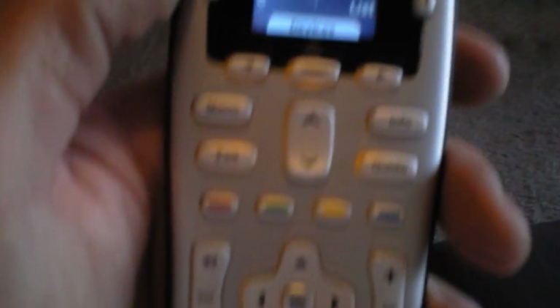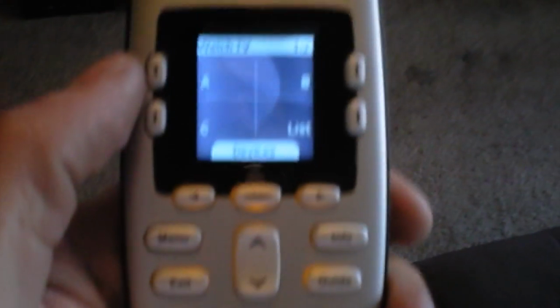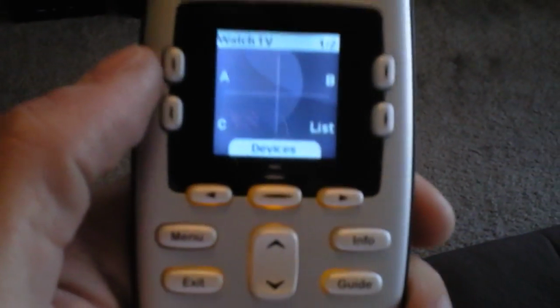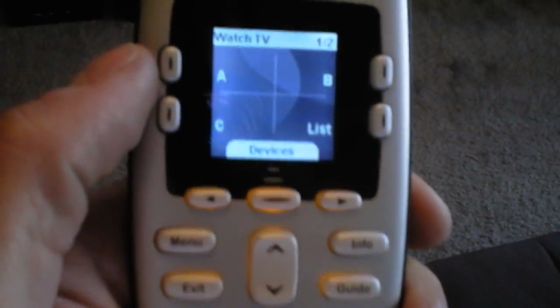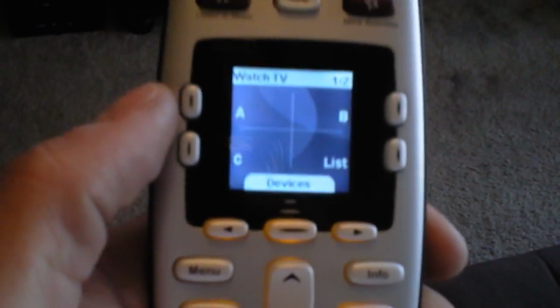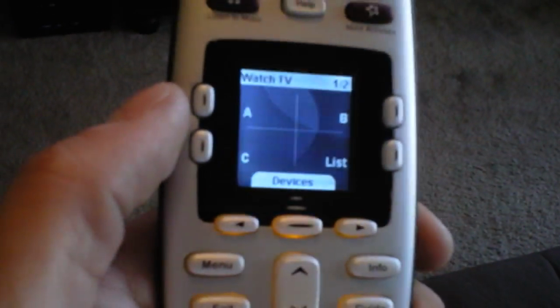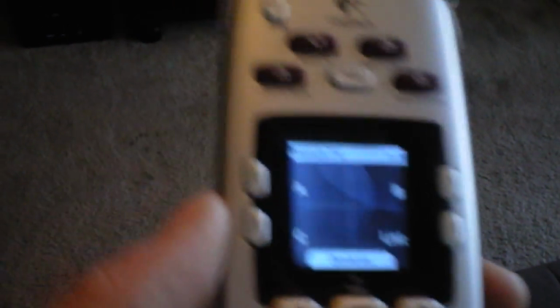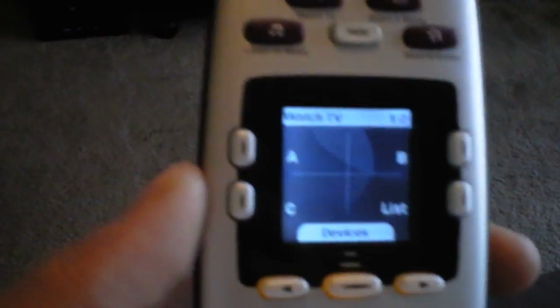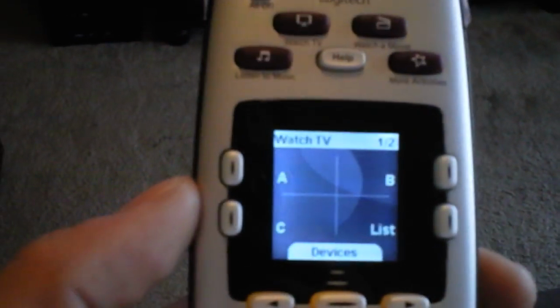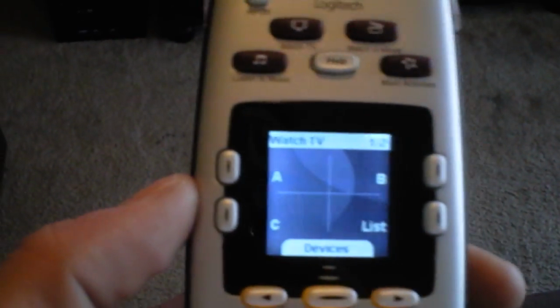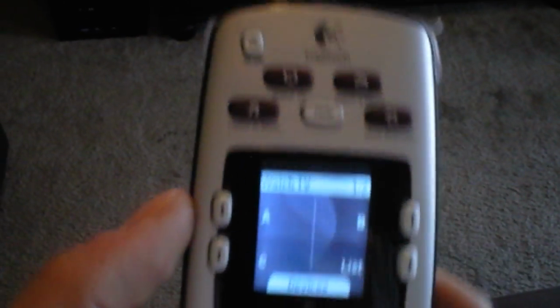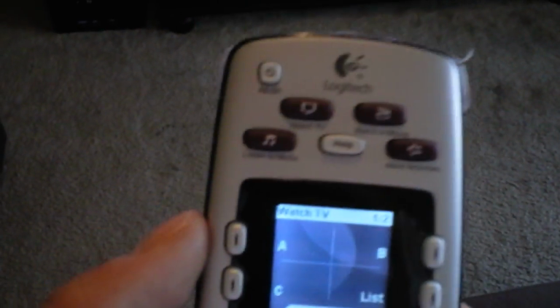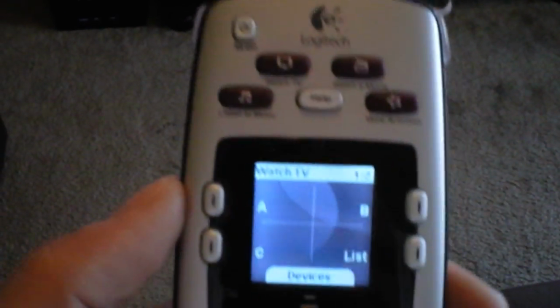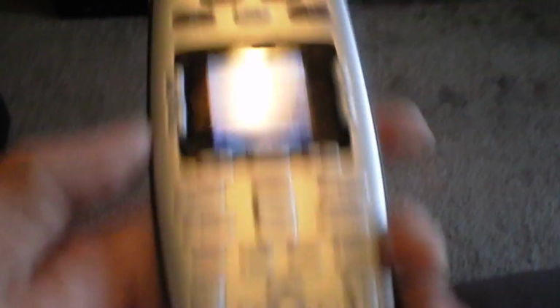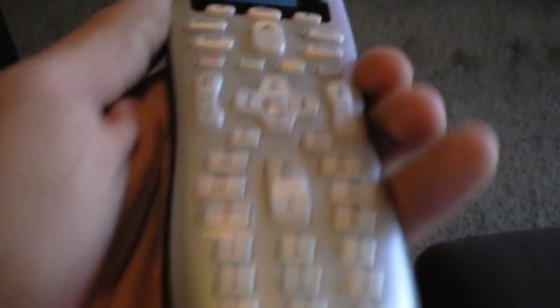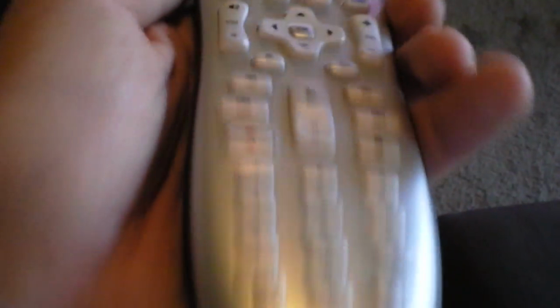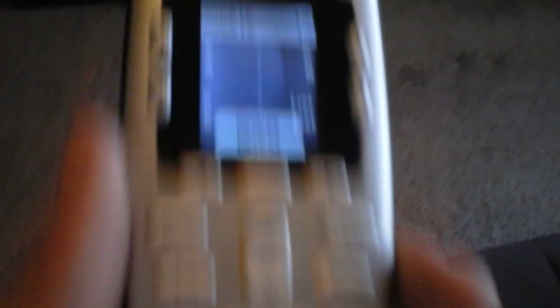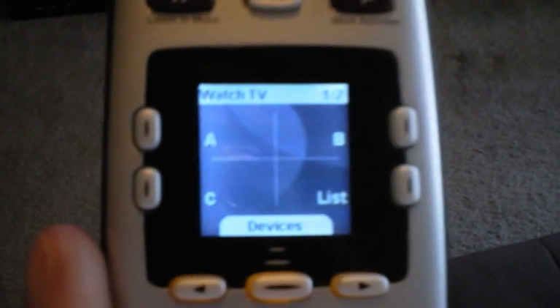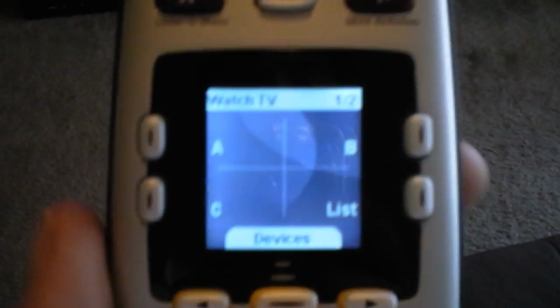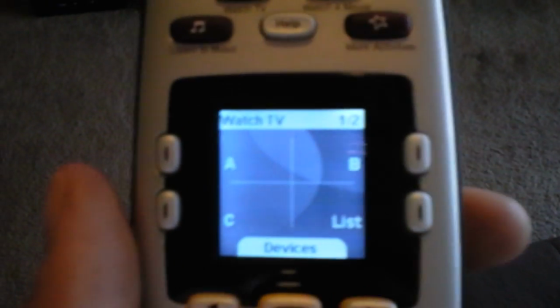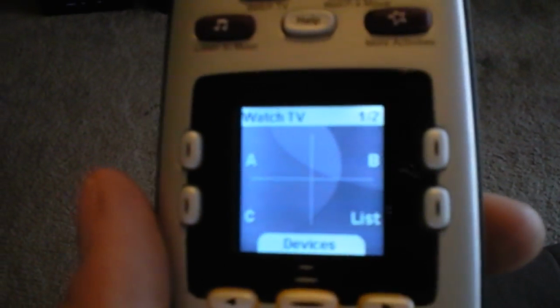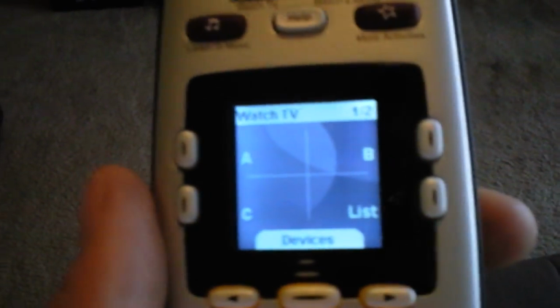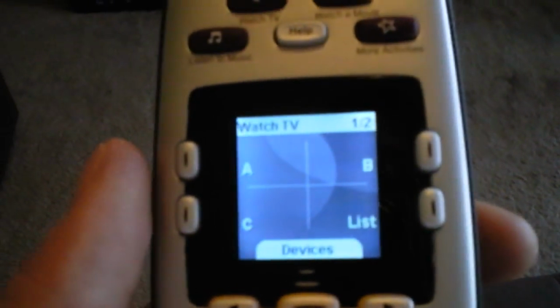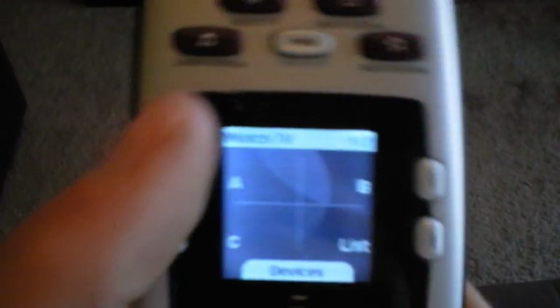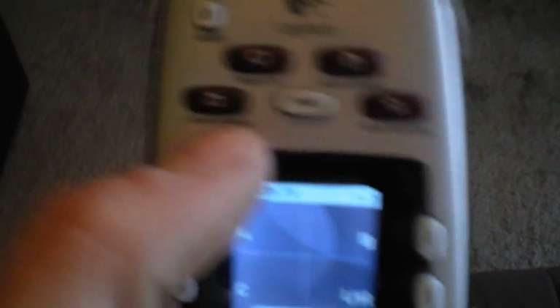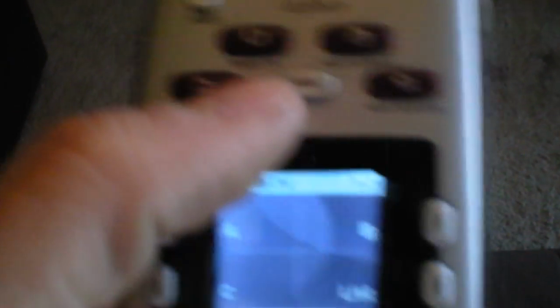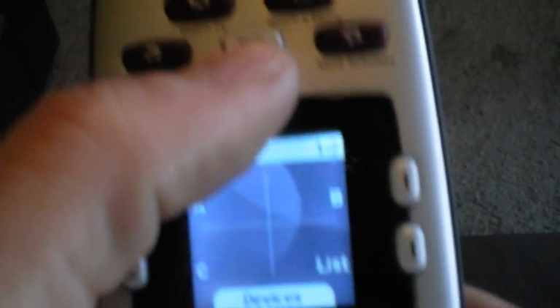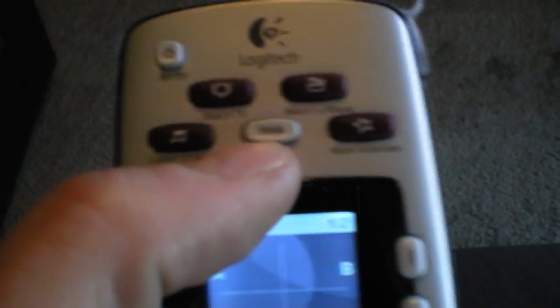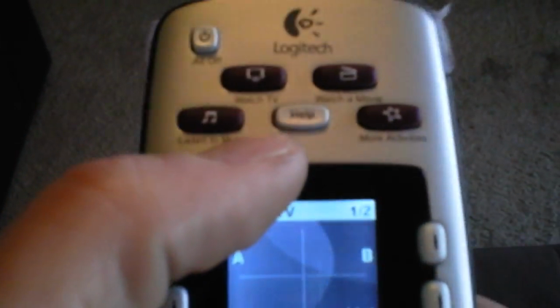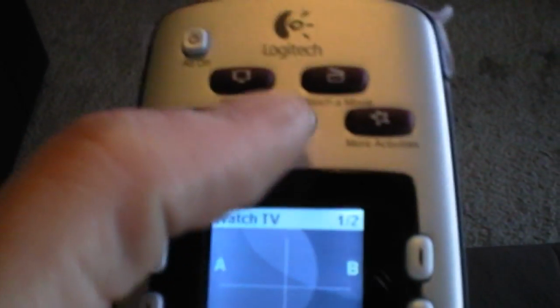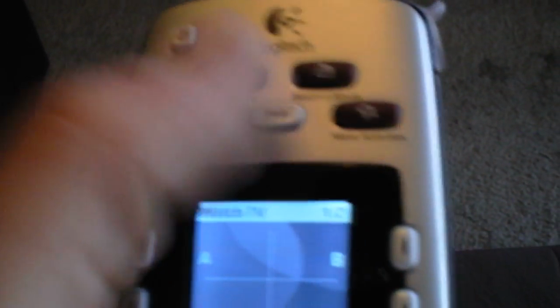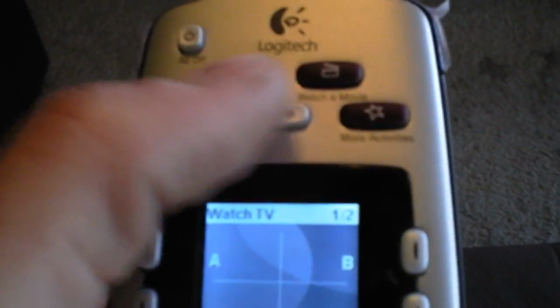But once you program it, this is probably the most user-friendly remote you're going to ever own. It has very great visual aids and a help troubleshoot button.